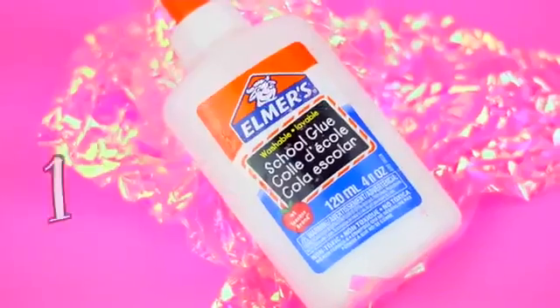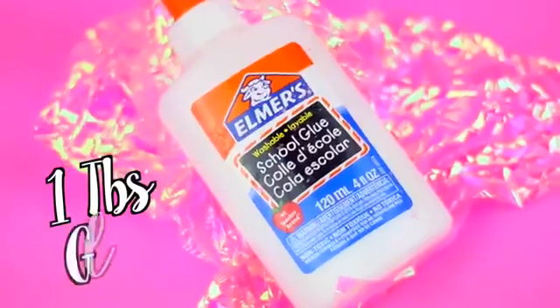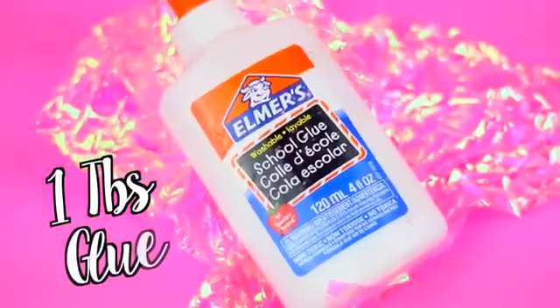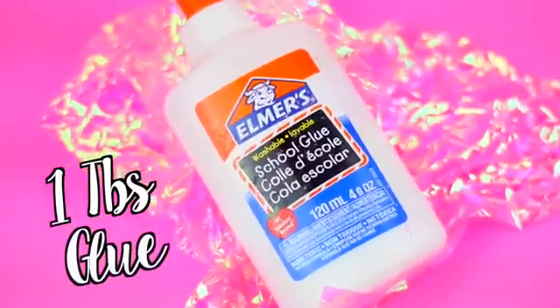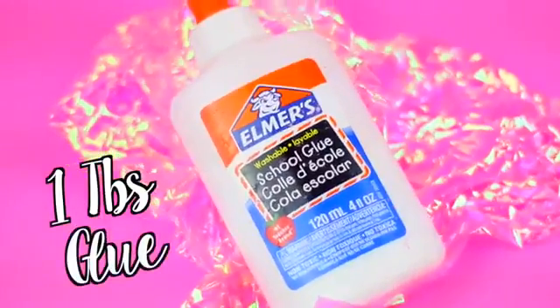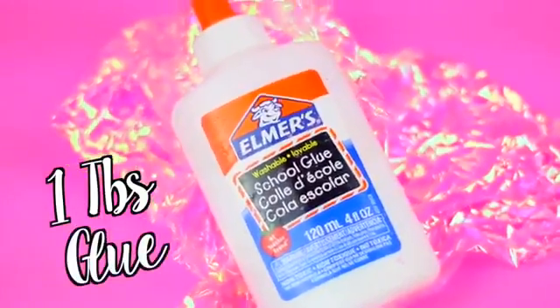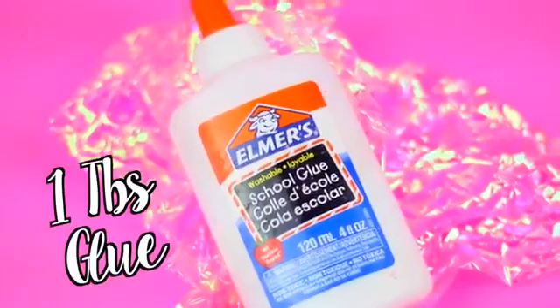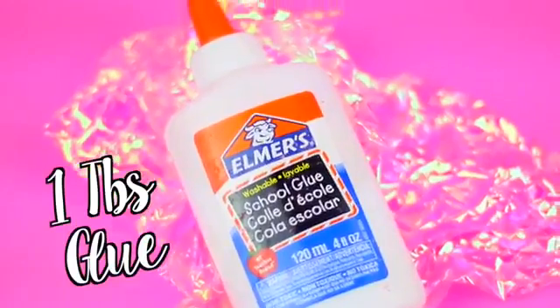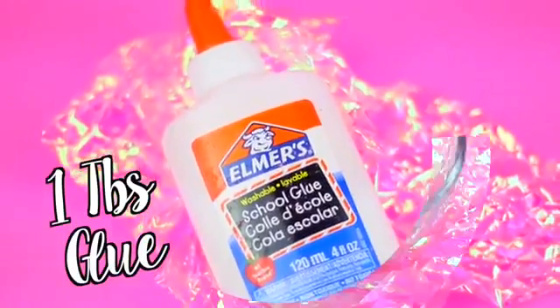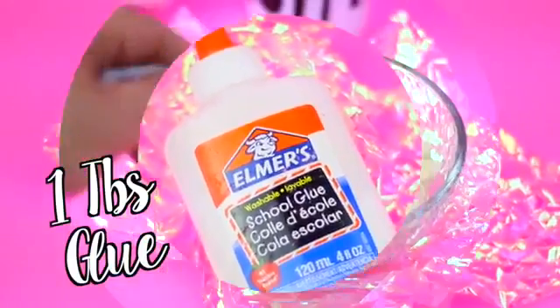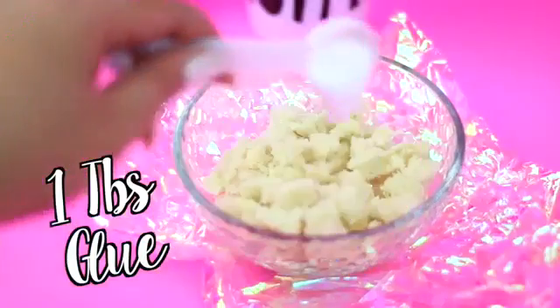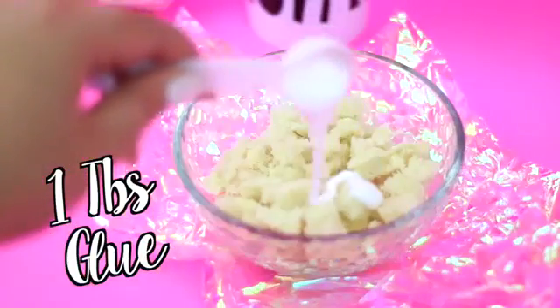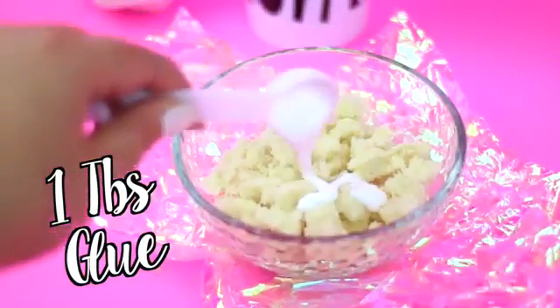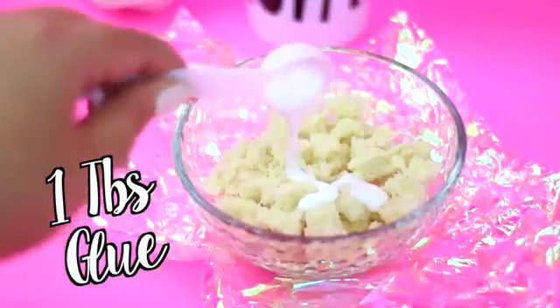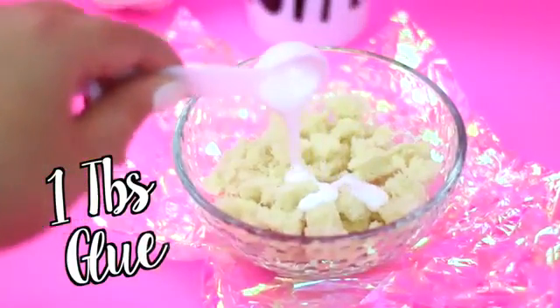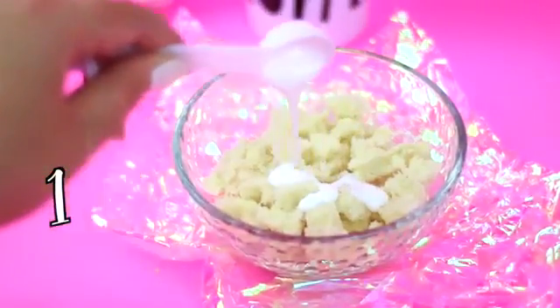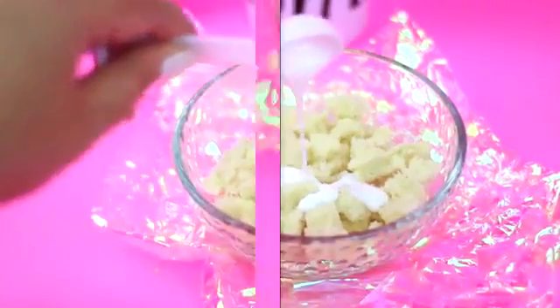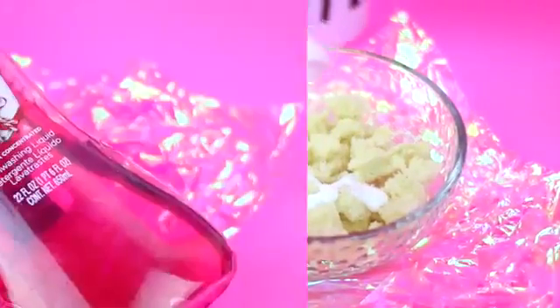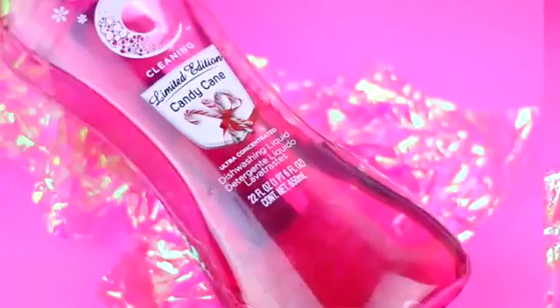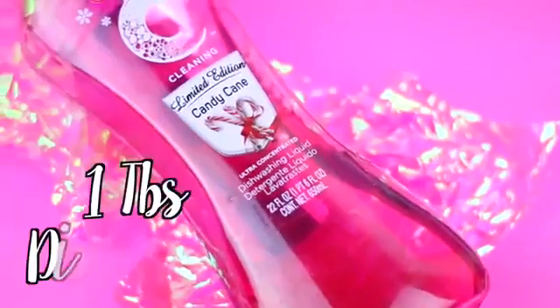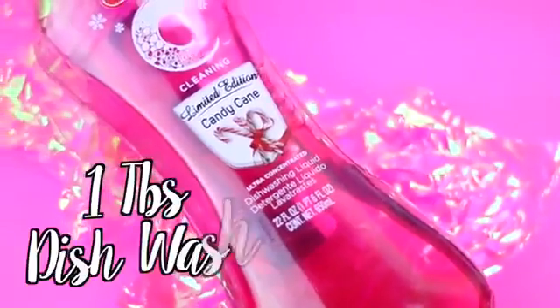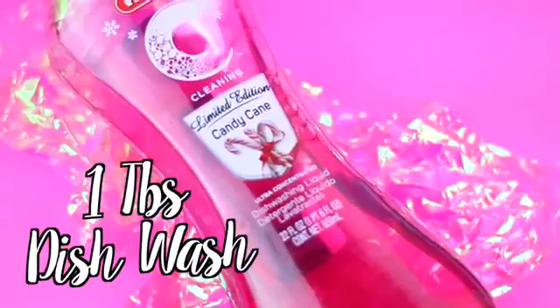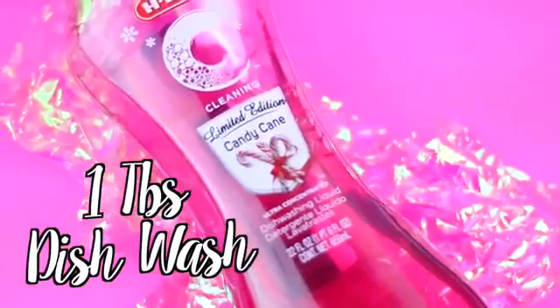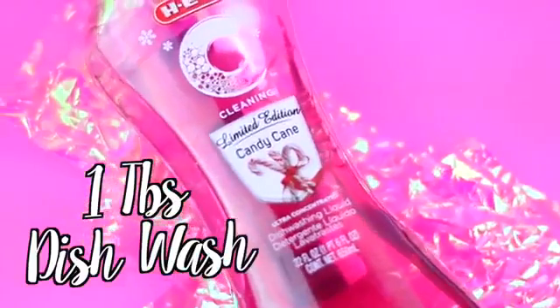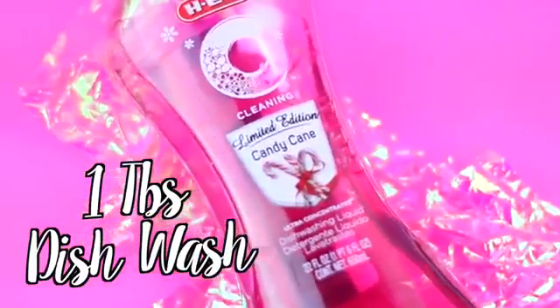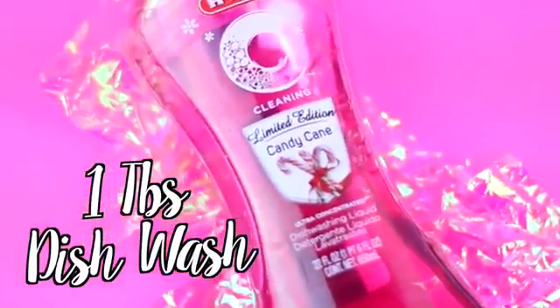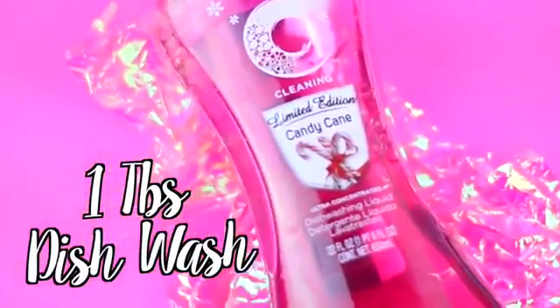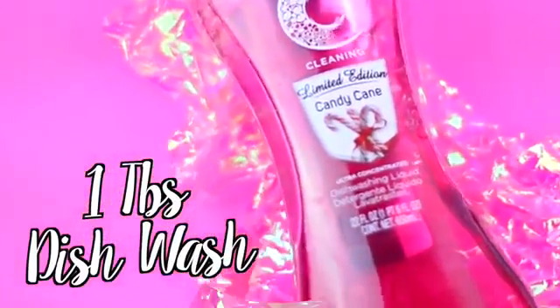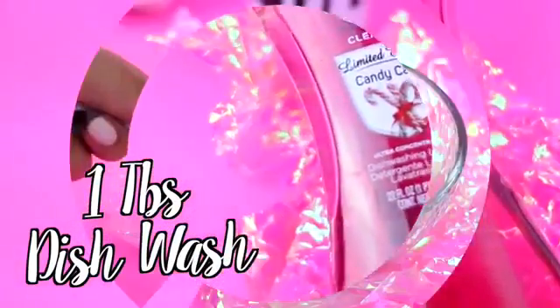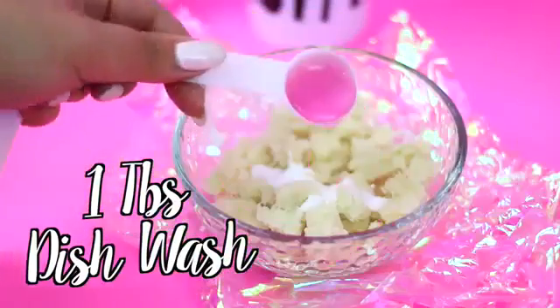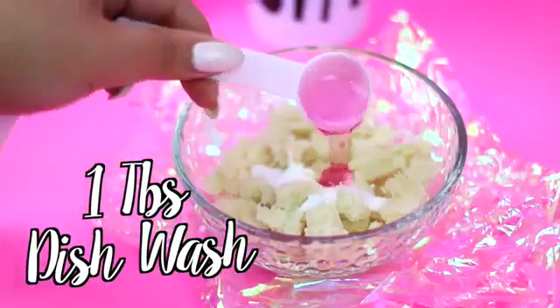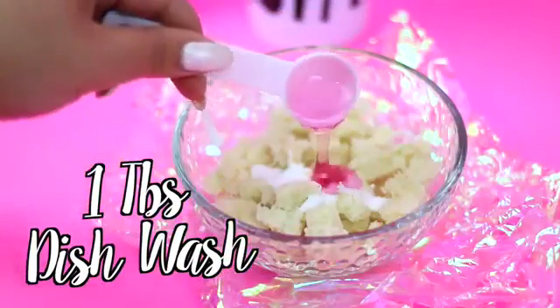After you're done with that, add 1 tablespoon of Elmer's glue and also add 1 tablespoon of dish soap. This is going to help us to remove the stickiness from the glue.